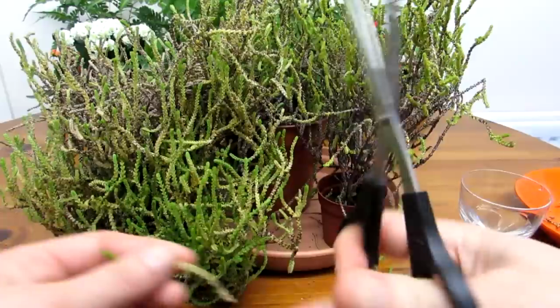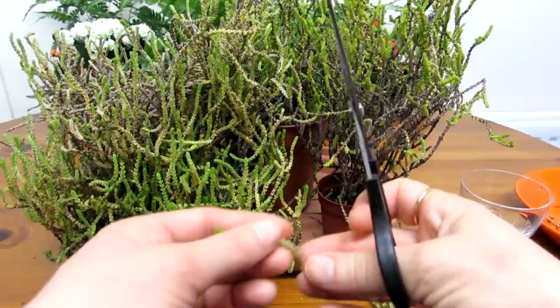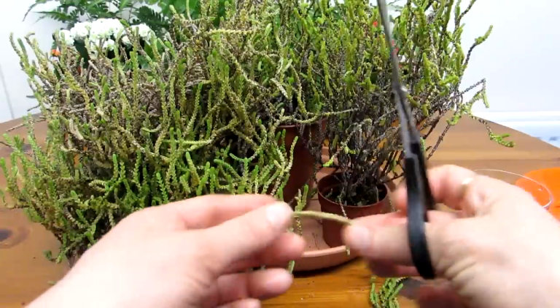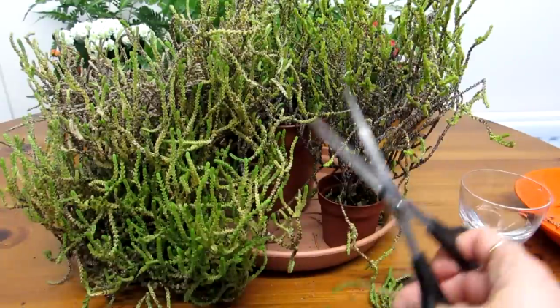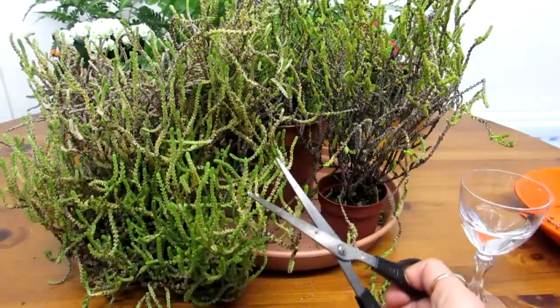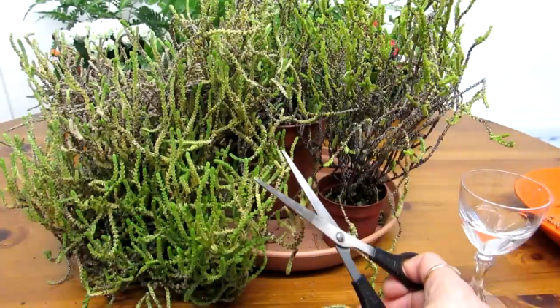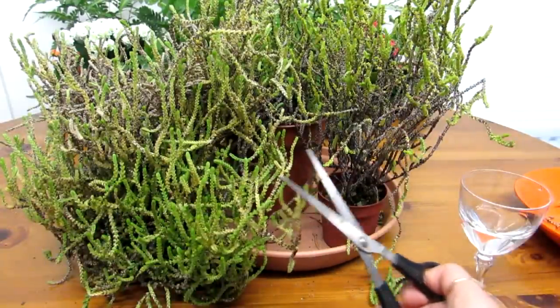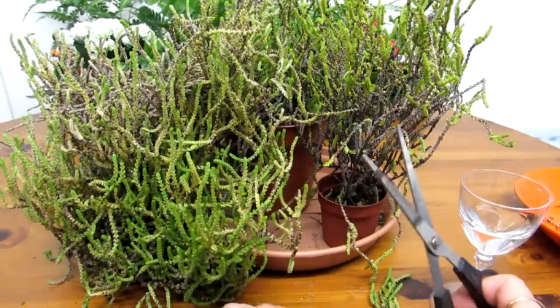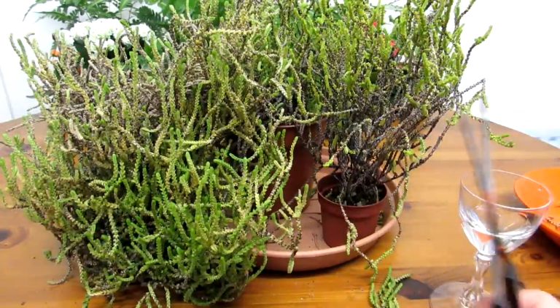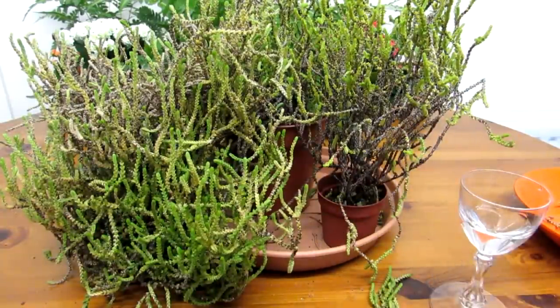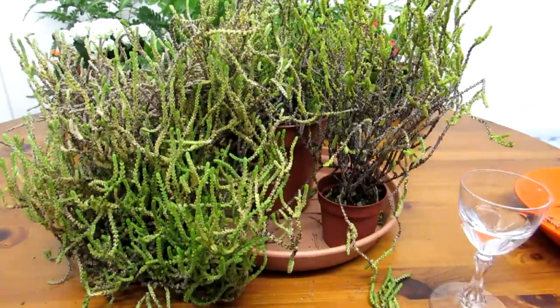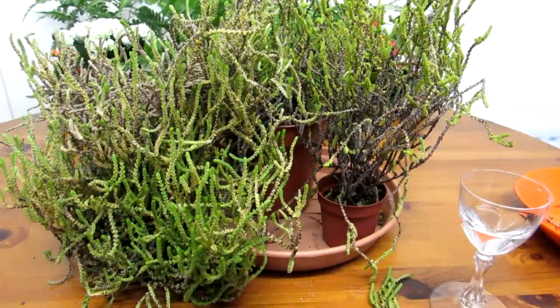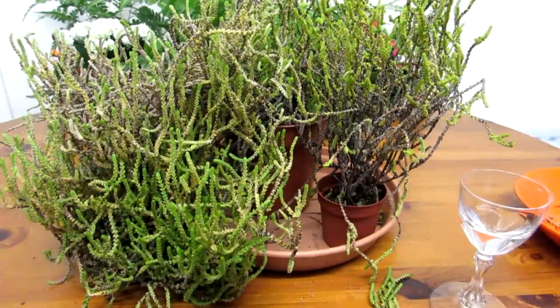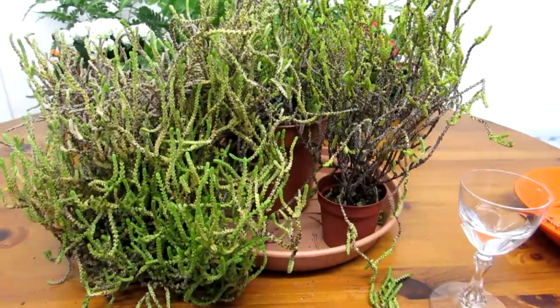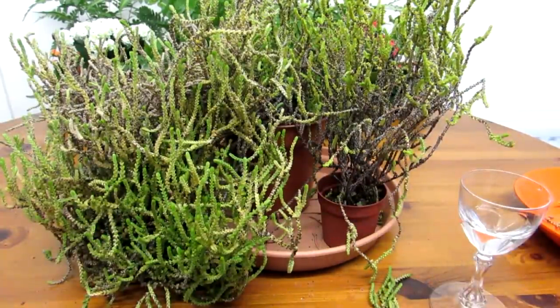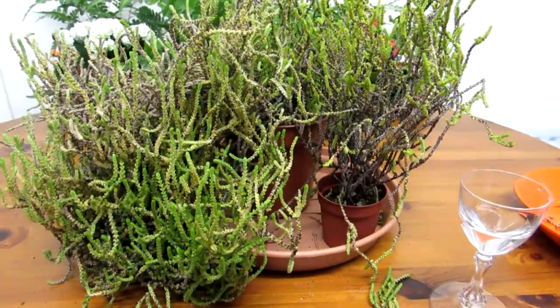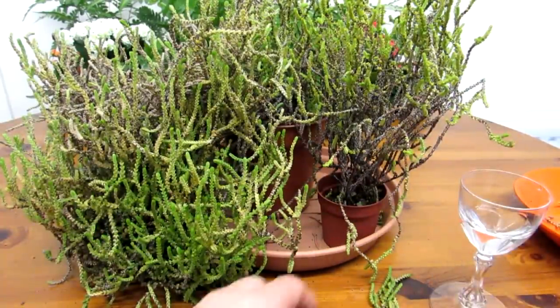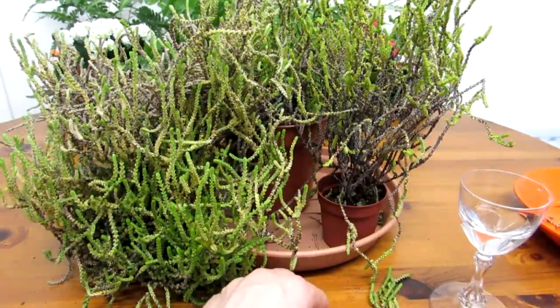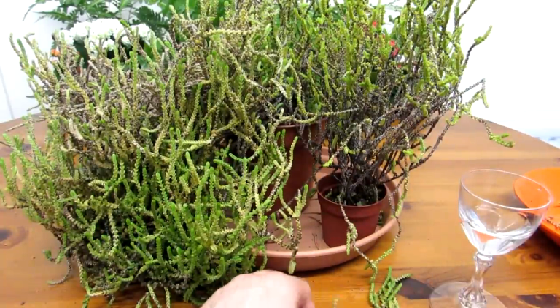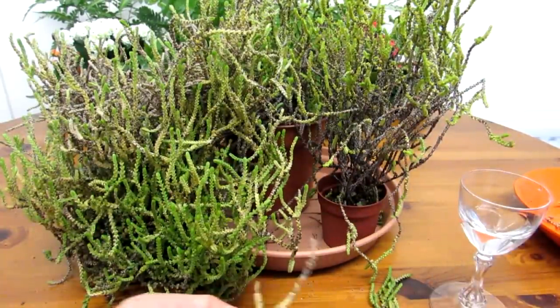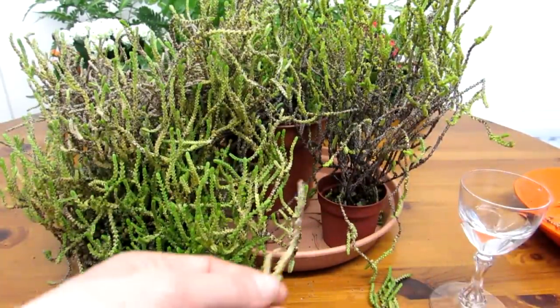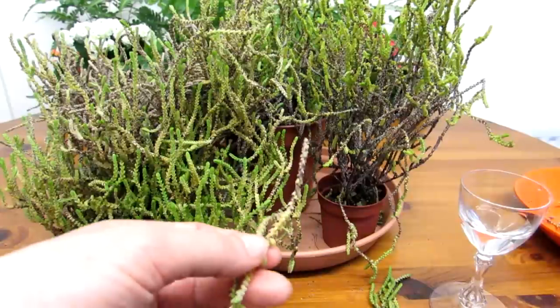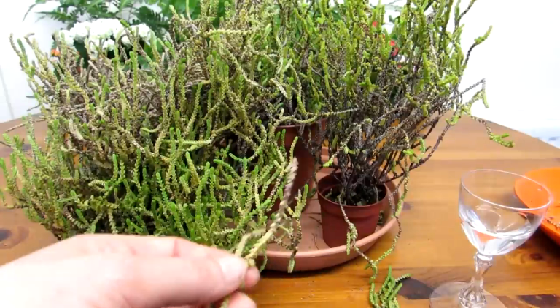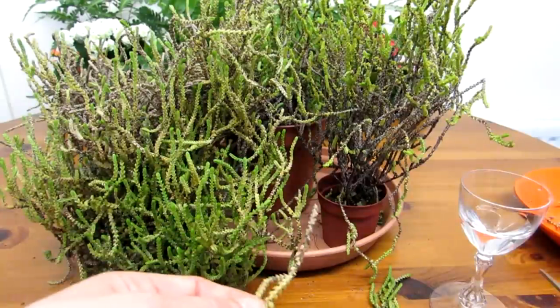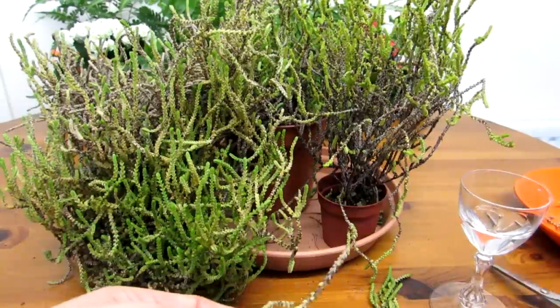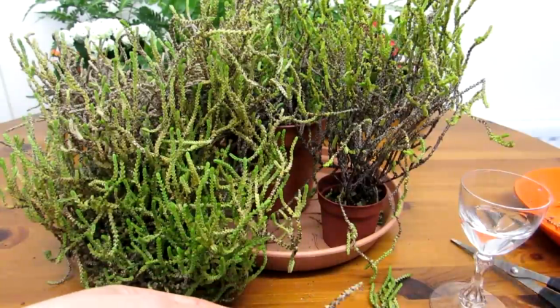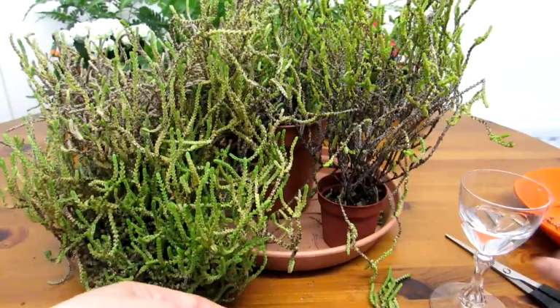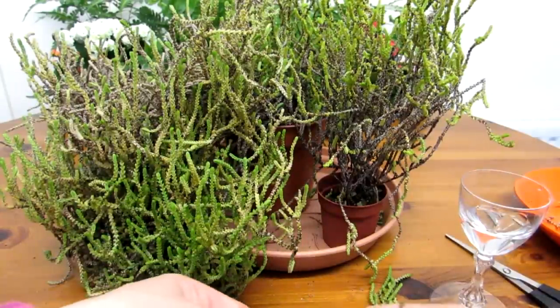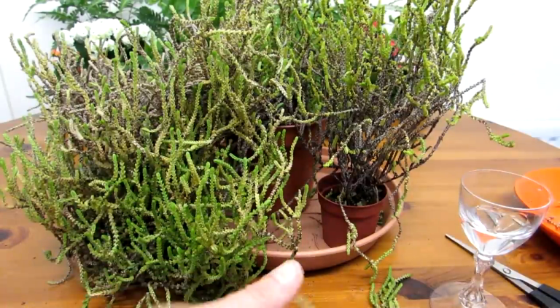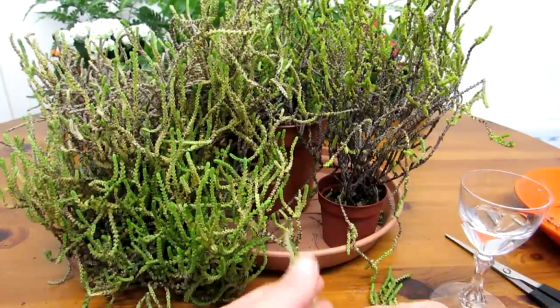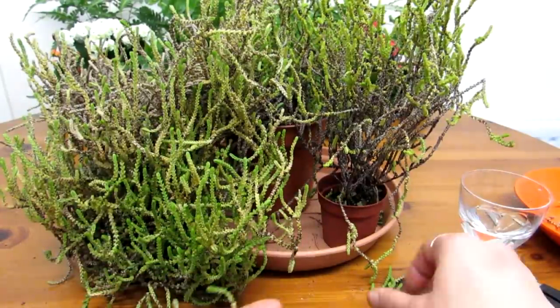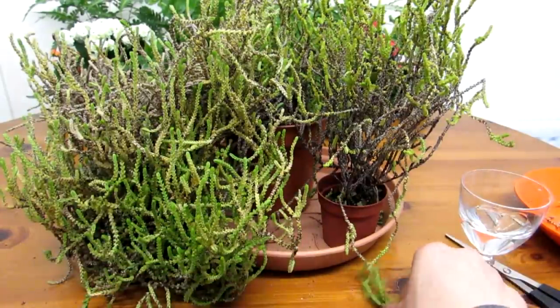This is a very trailing type of plant, and it's actually a bit more like a sedum even though it's actually a Crassula, but you can treat it in the same way.